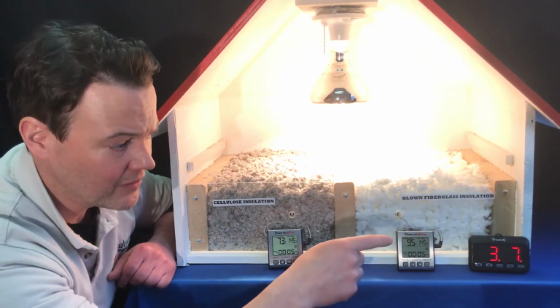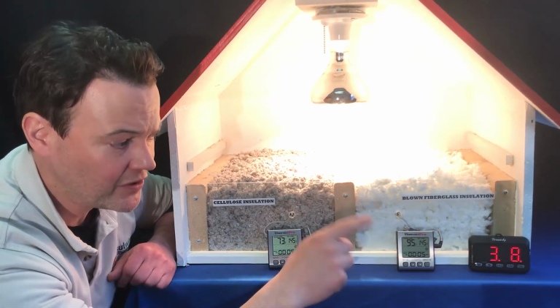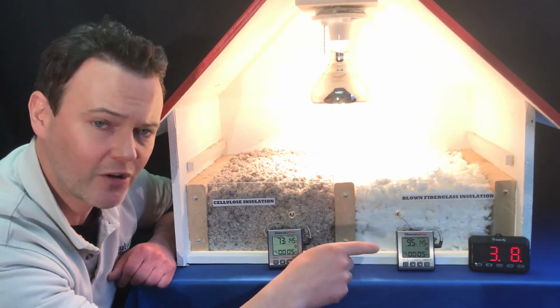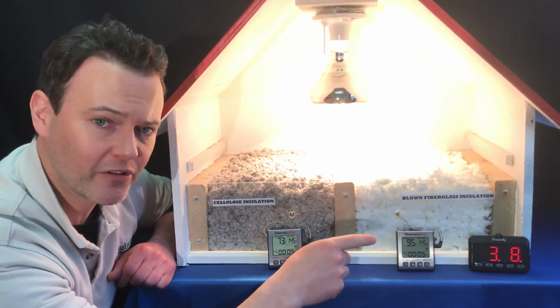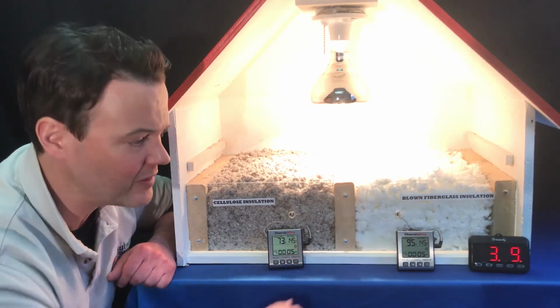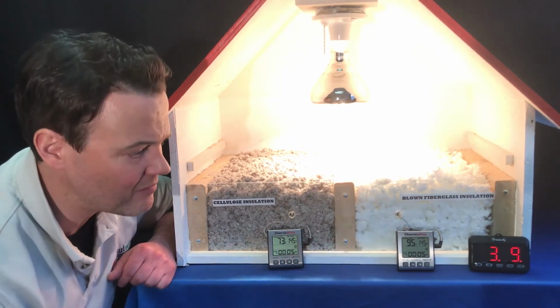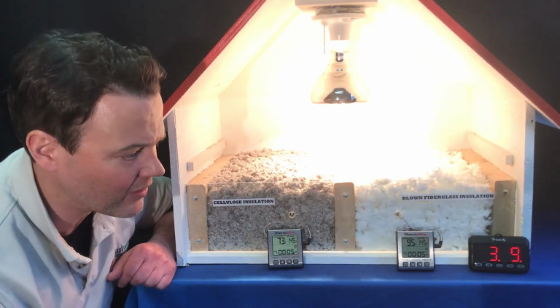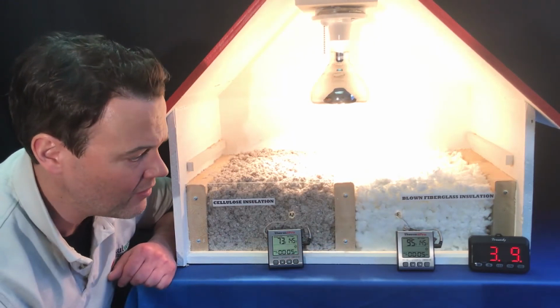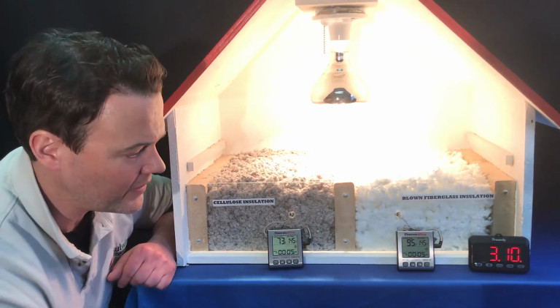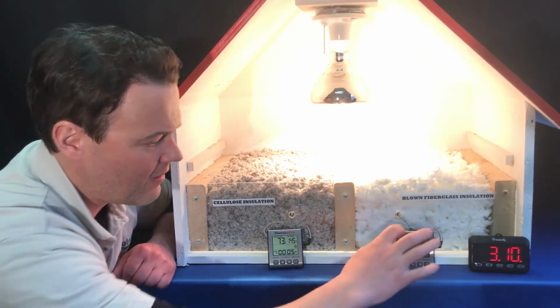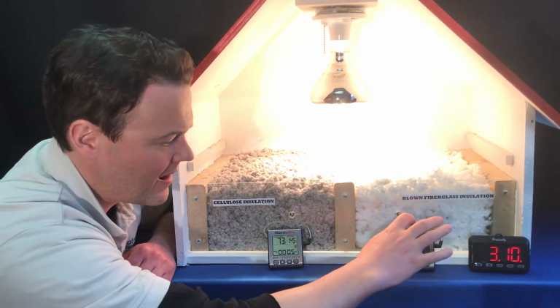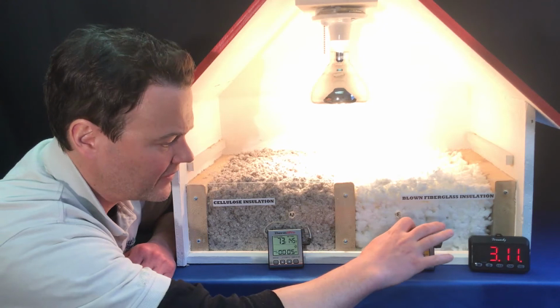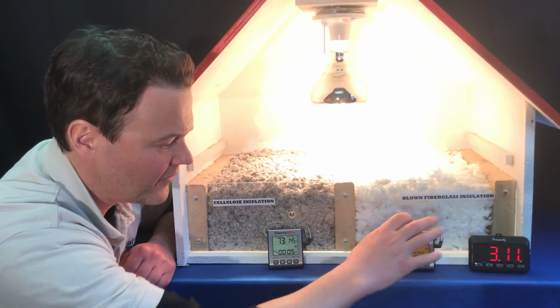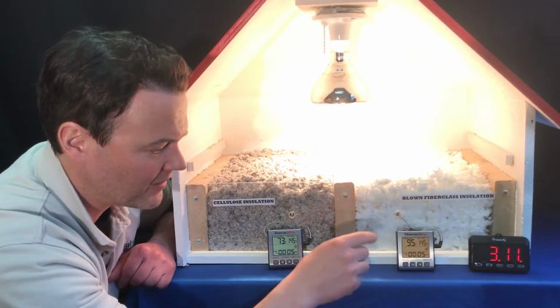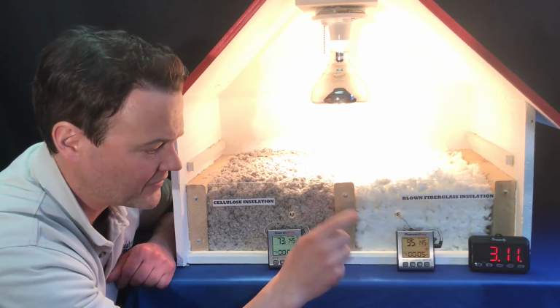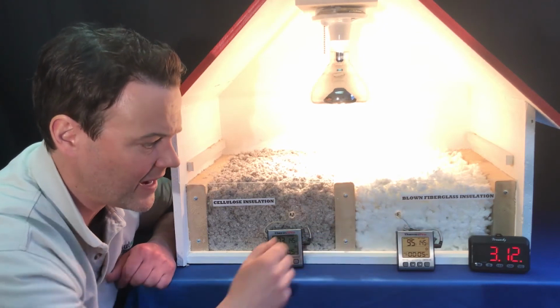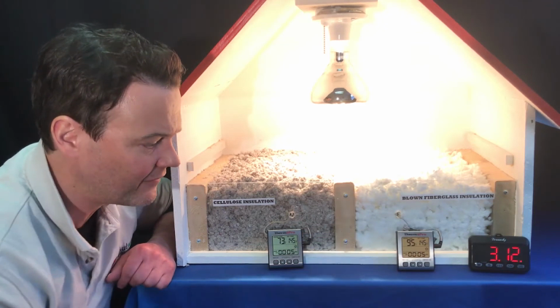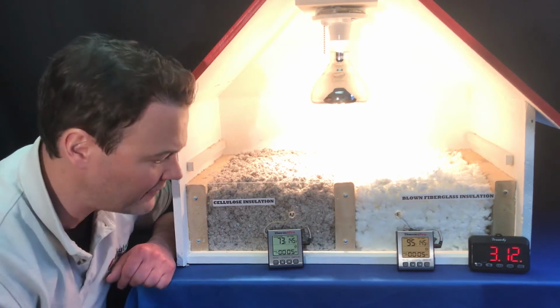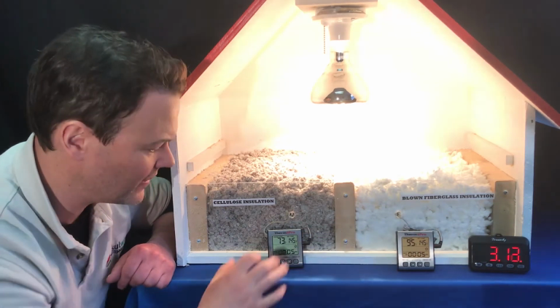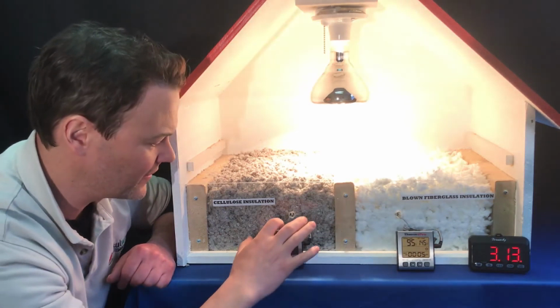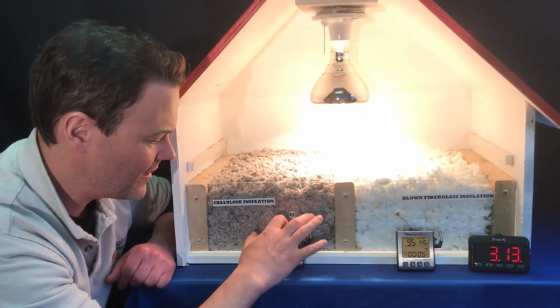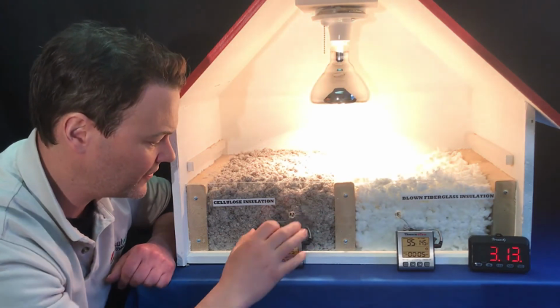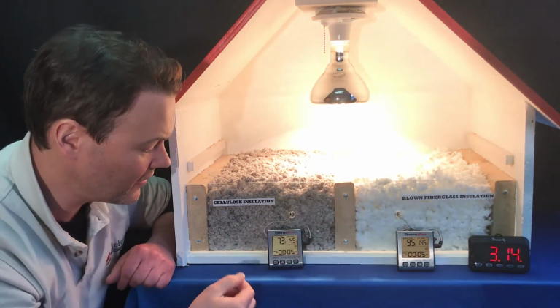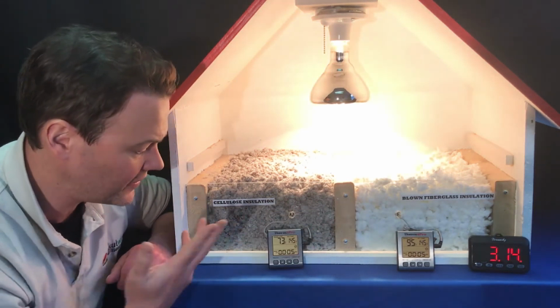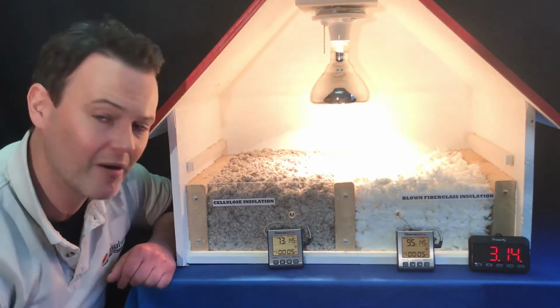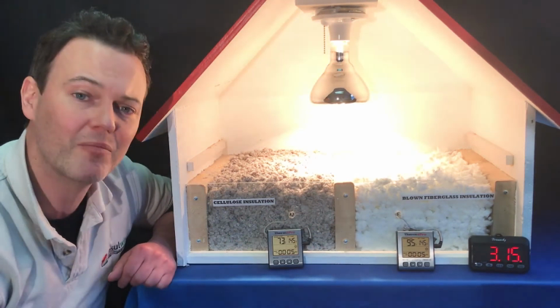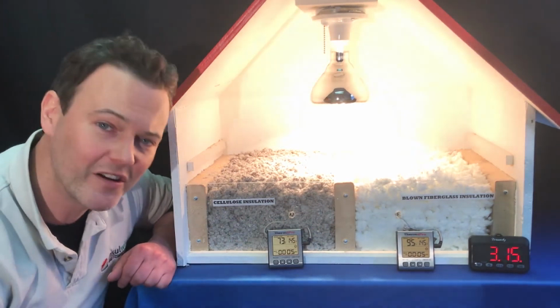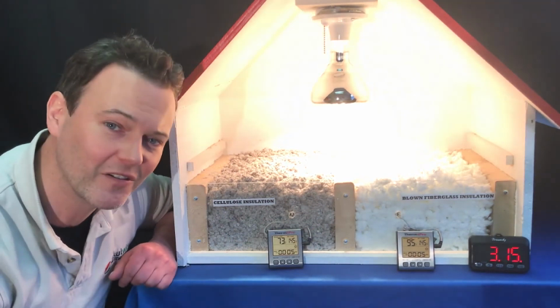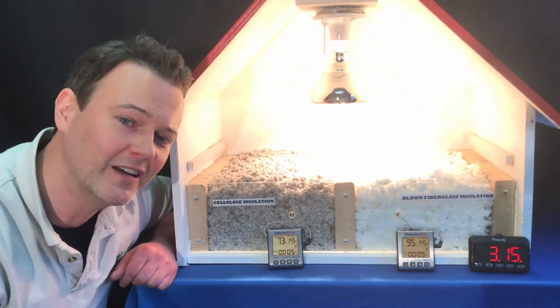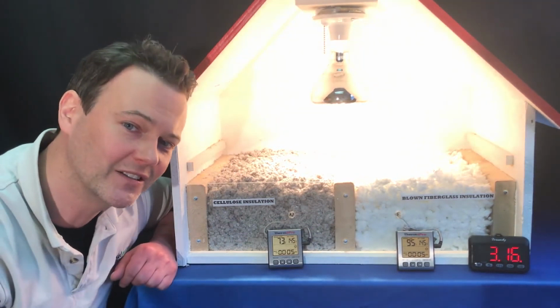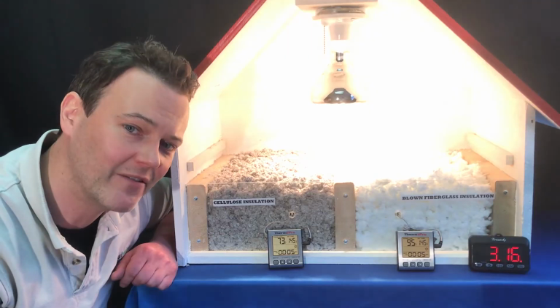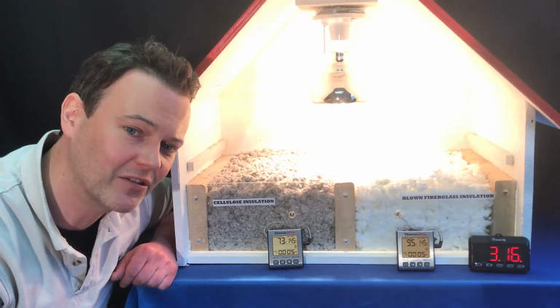Just over the three-minute mark, what we now have is the fiberglass at 95 degrees and the cellulose has bumped up one degree to 74.